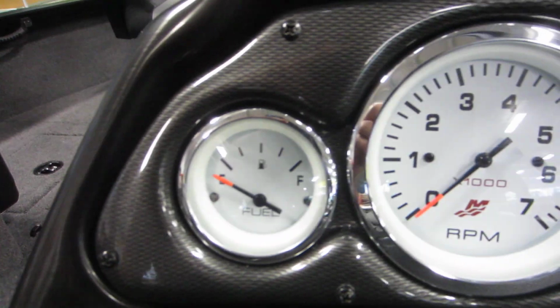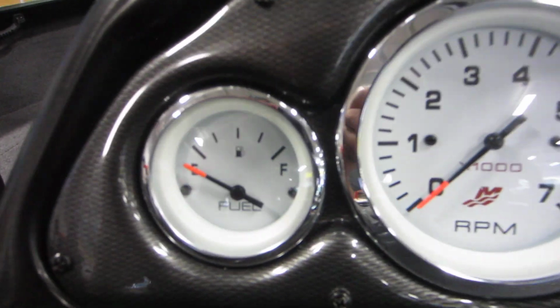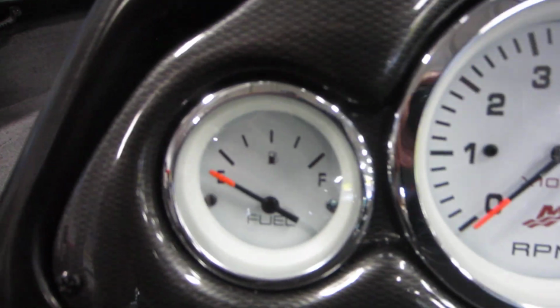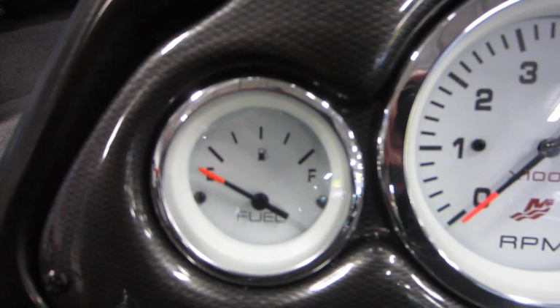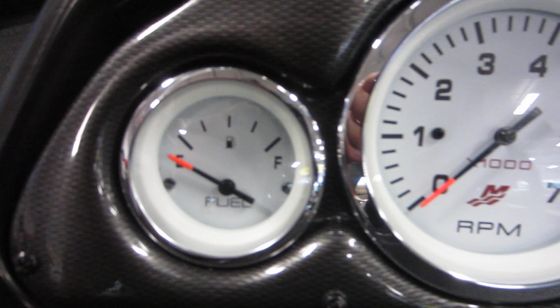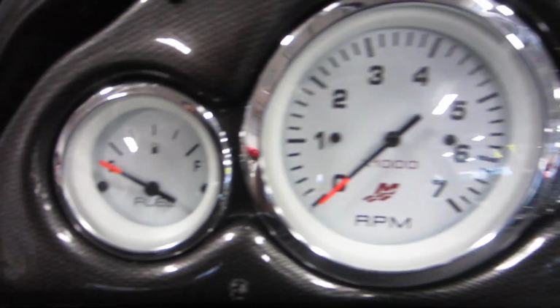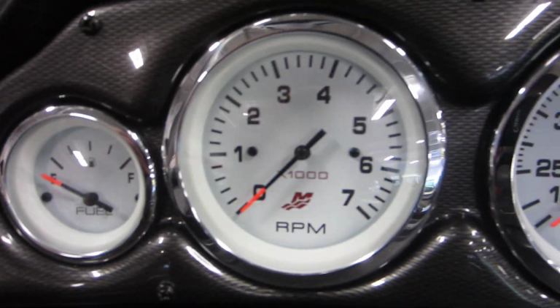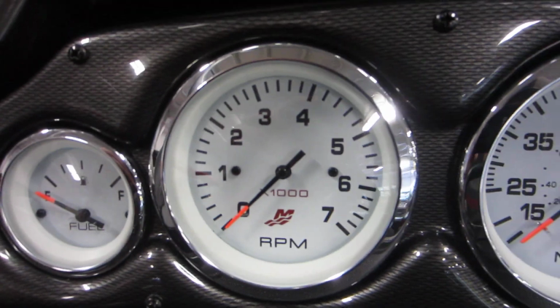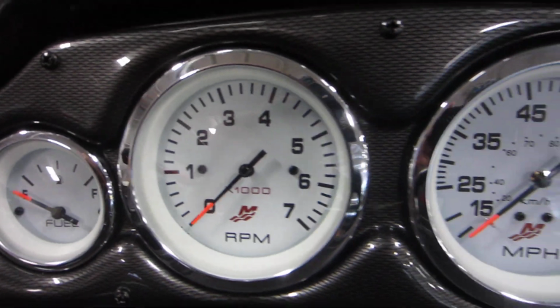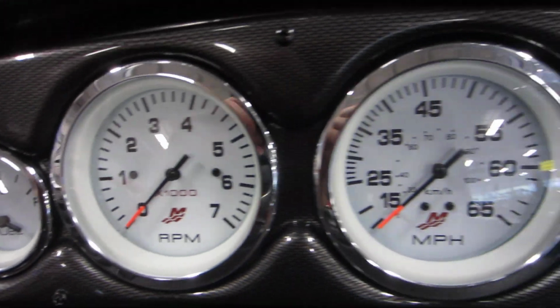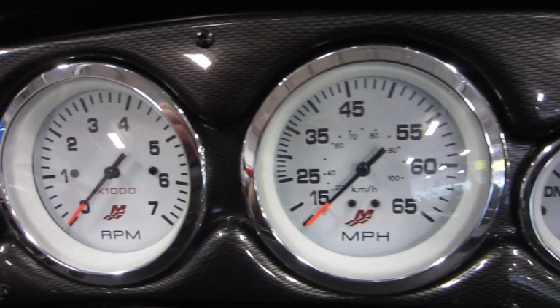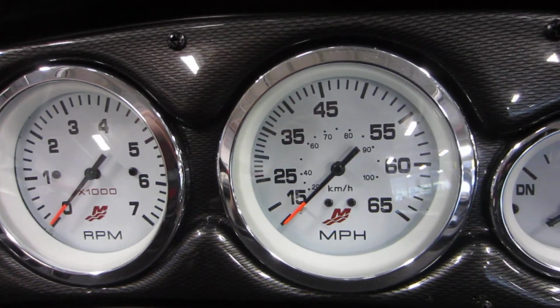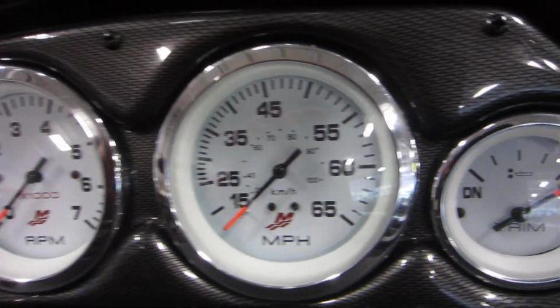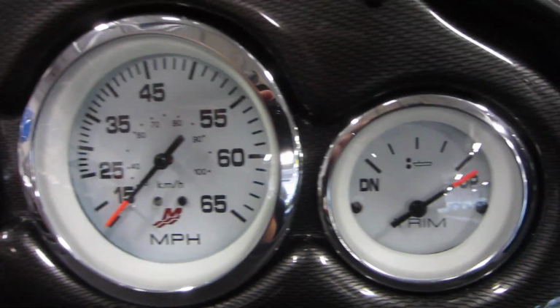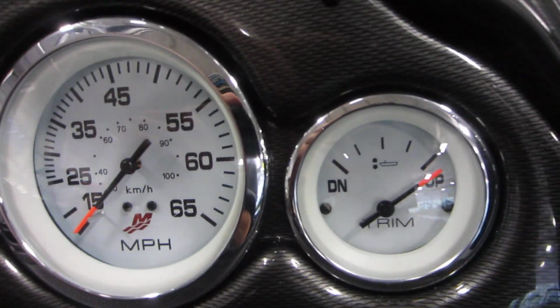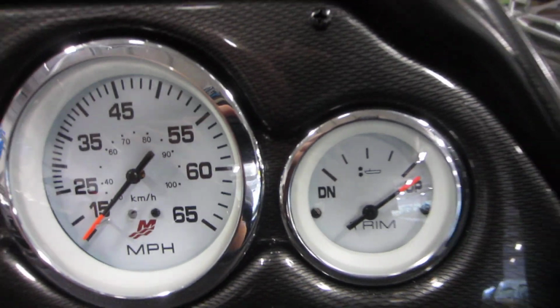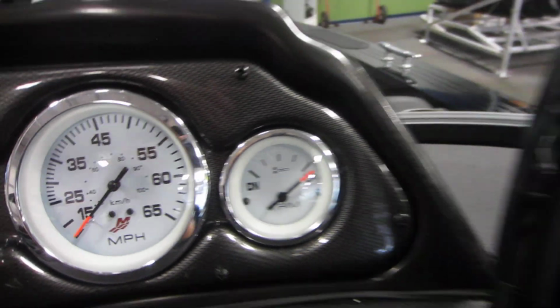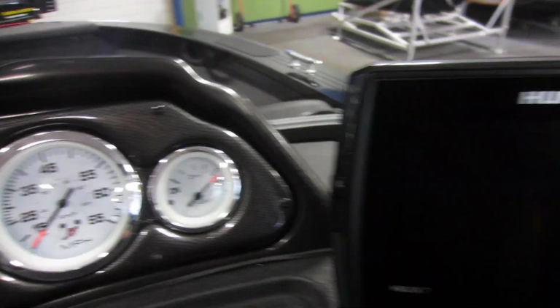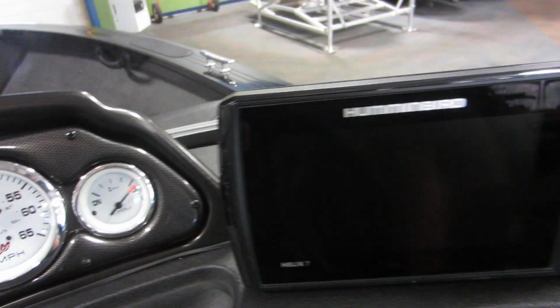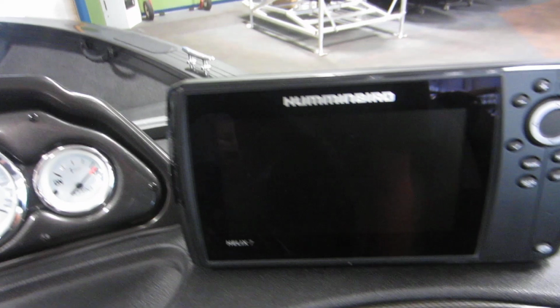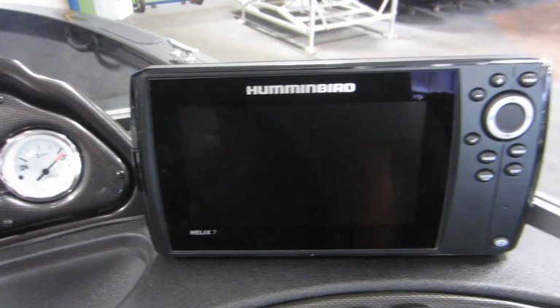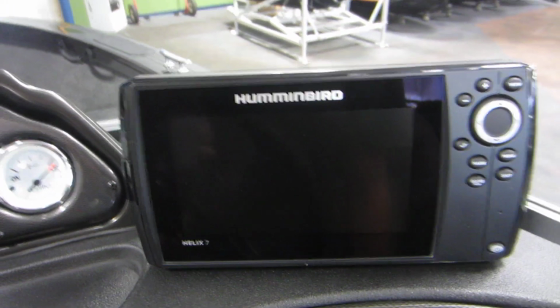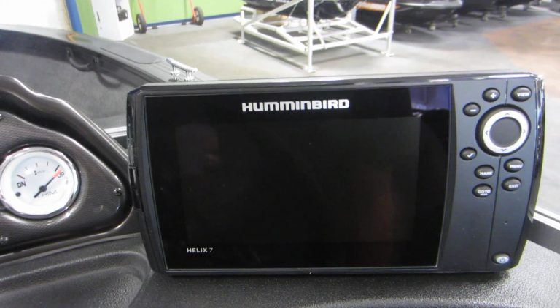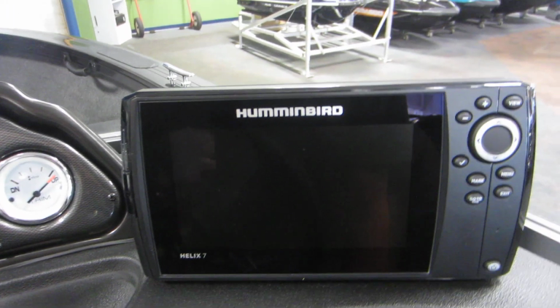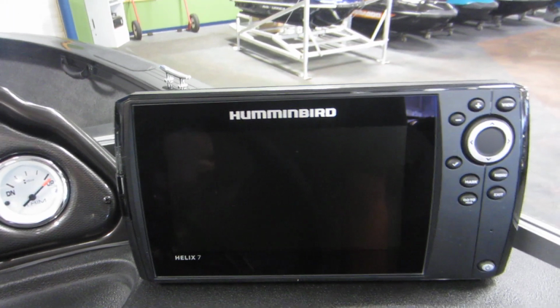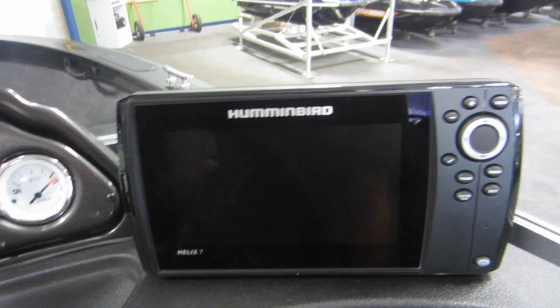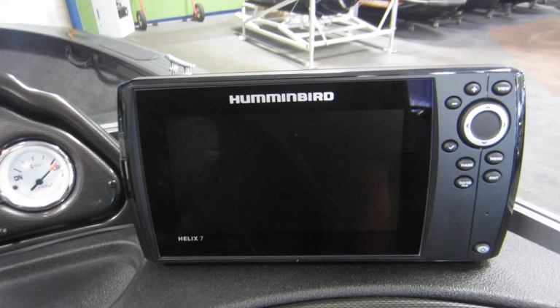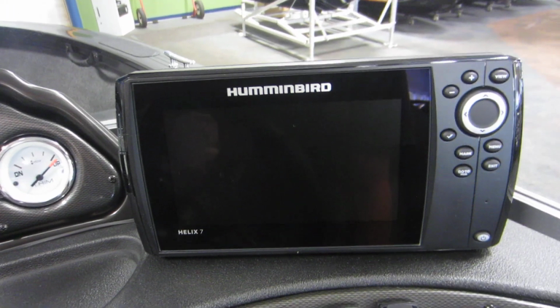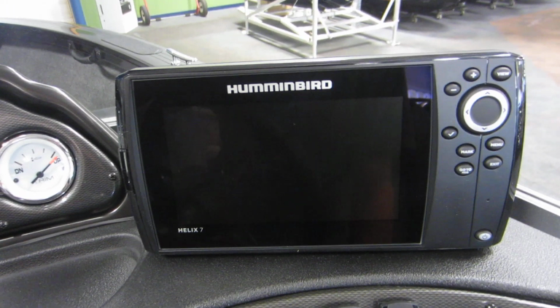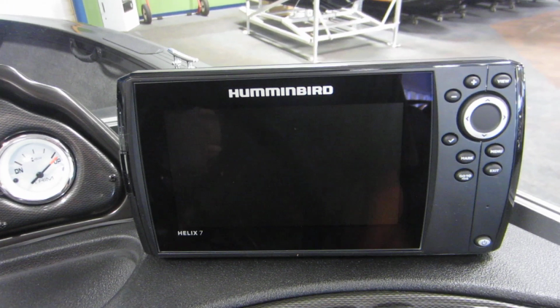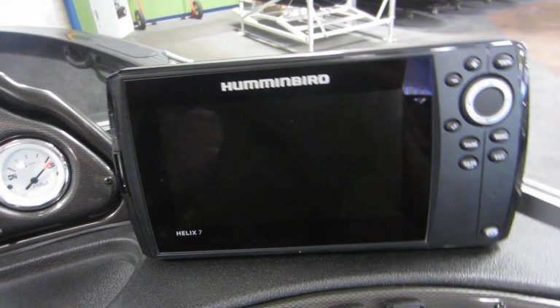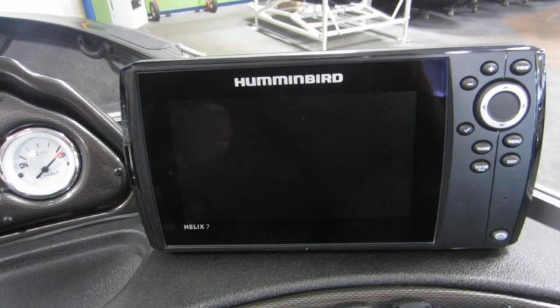Gauges including fuel level, tachometer, speedometer, and trim level. Also a Humminbird Helix 7 fish finder and depth finder with GPS.